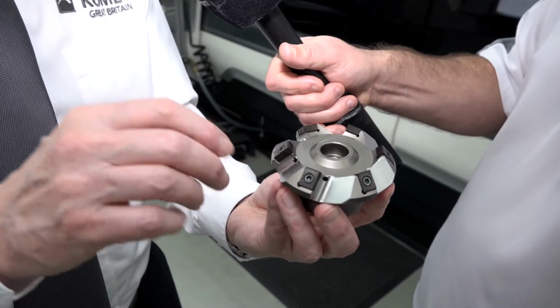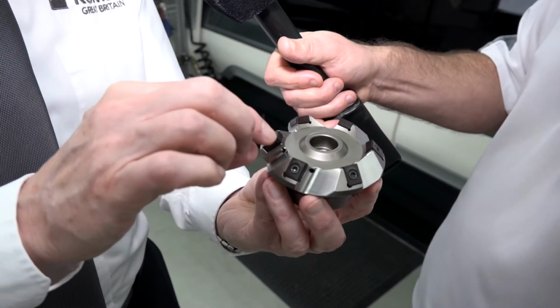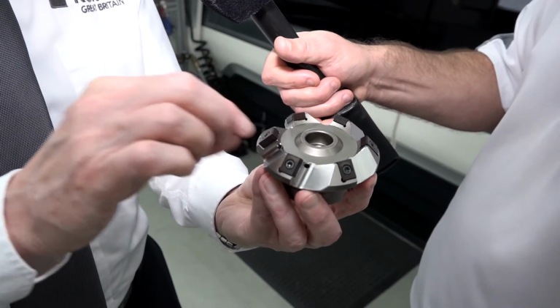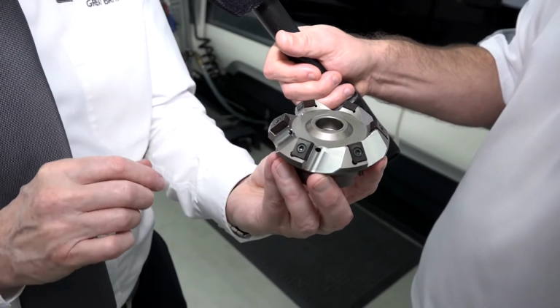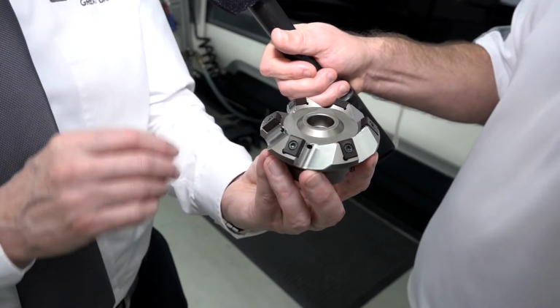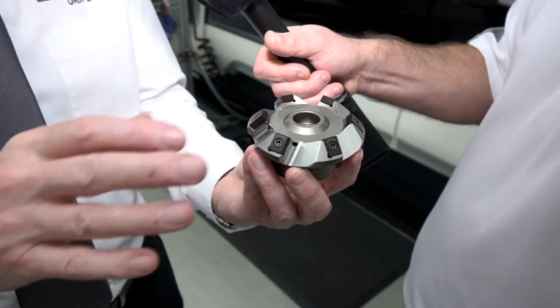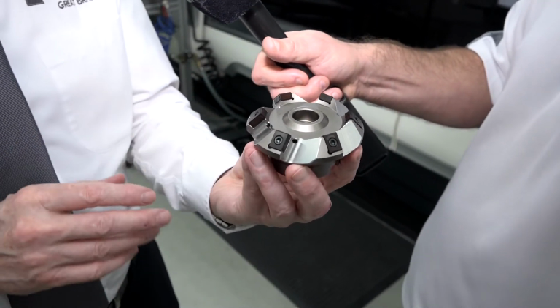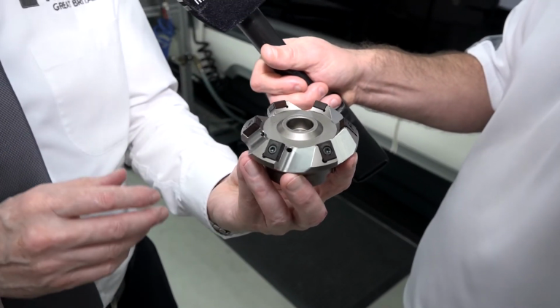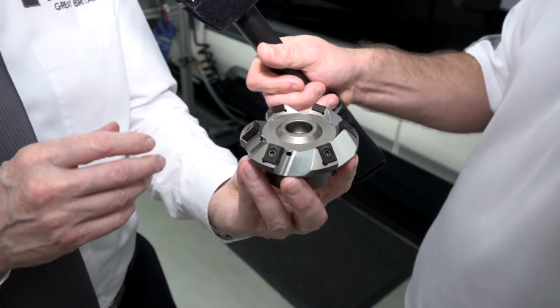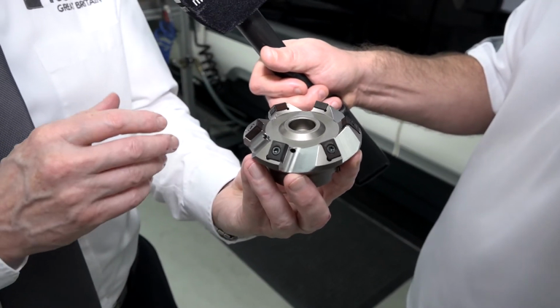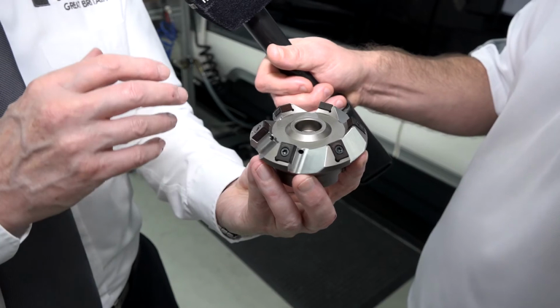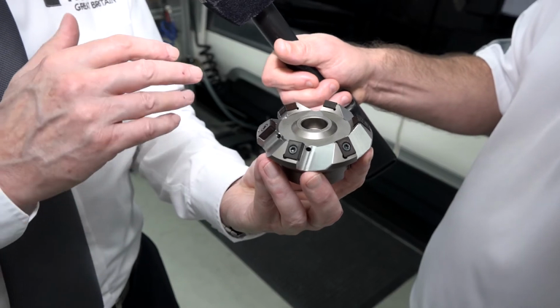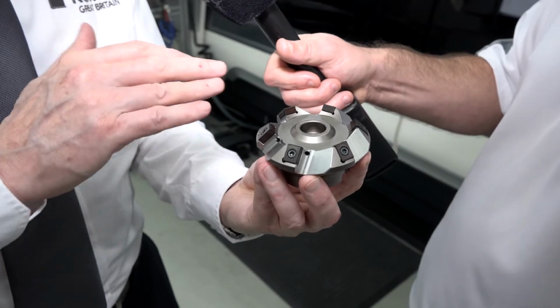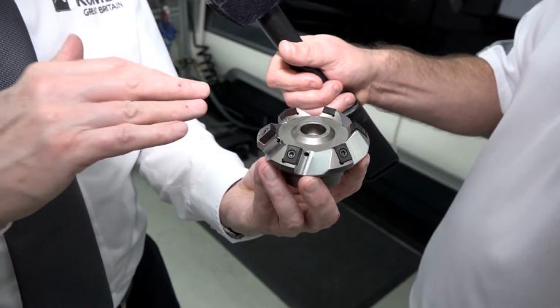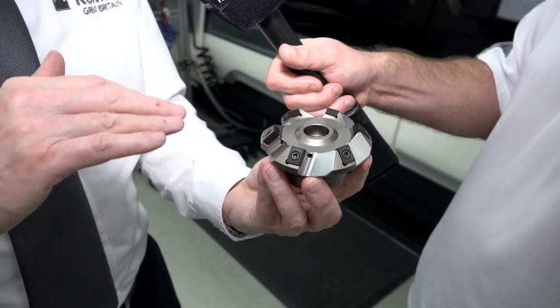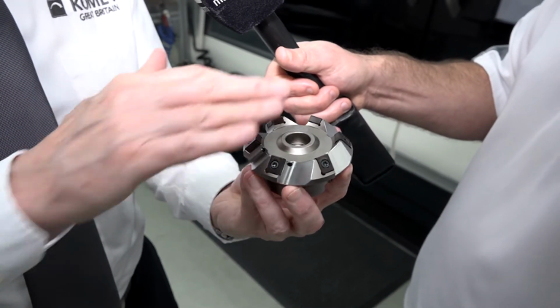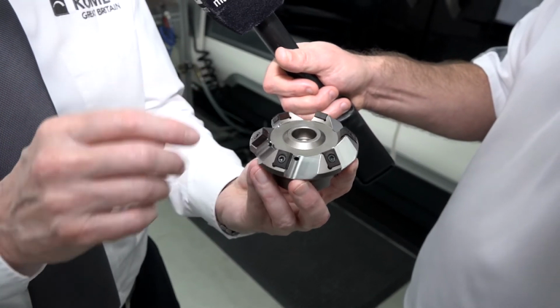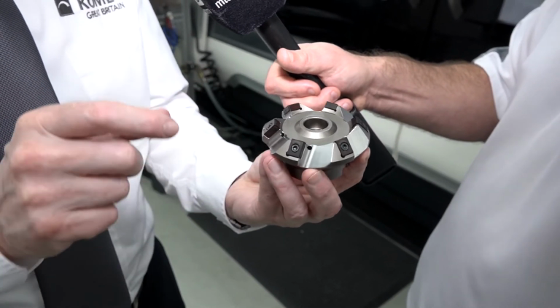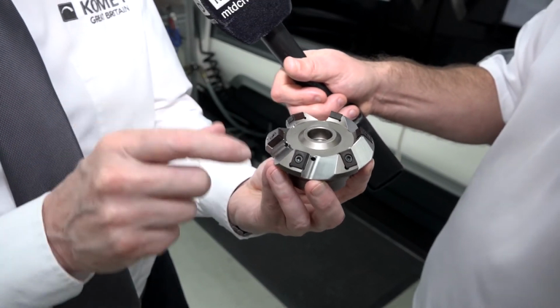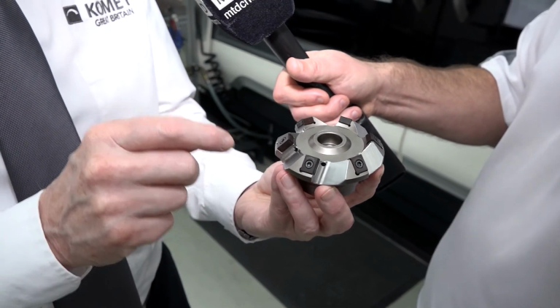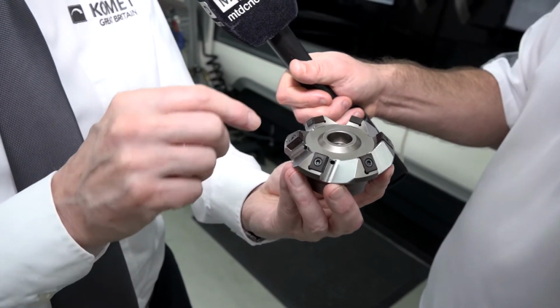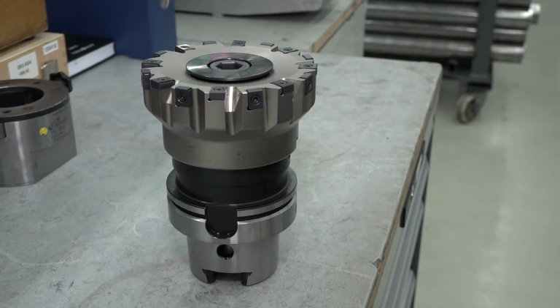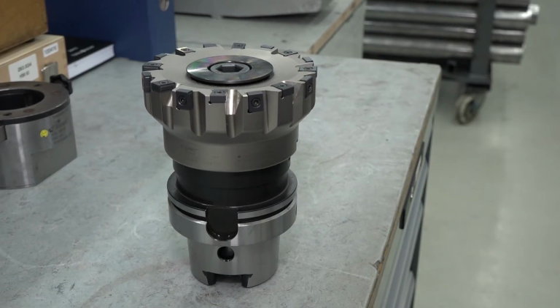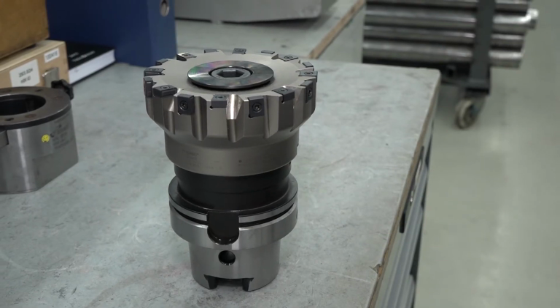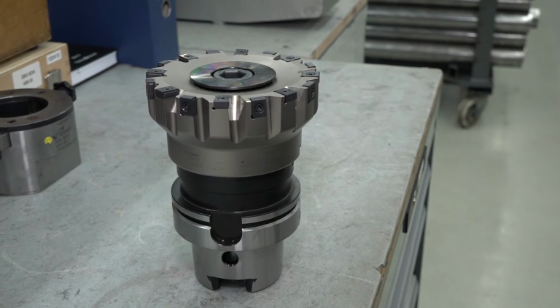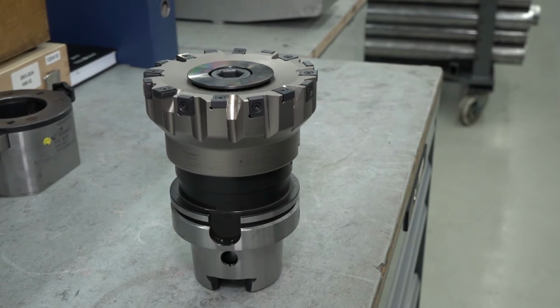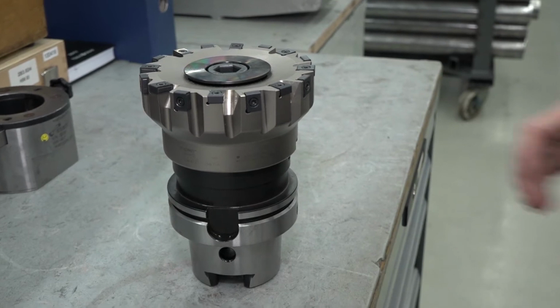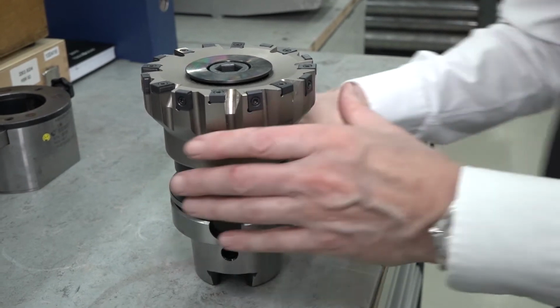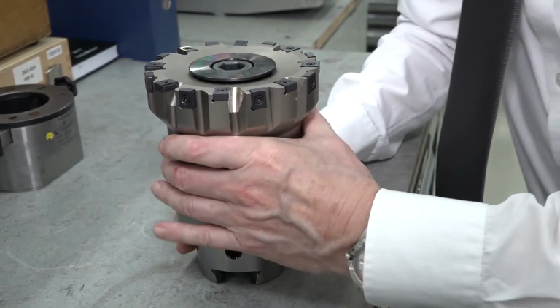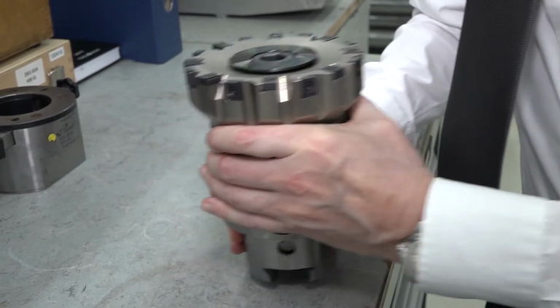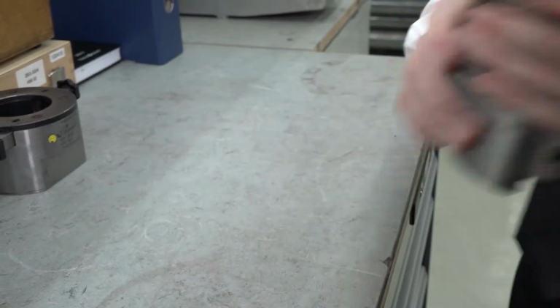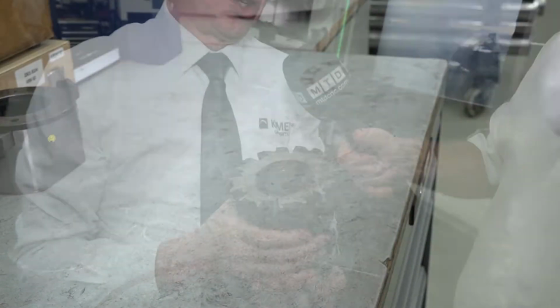Steve: For rough castings where you need more teeth, or for thin walls, we have what we call a closer pitch — you can see here we have a lot more teeth.